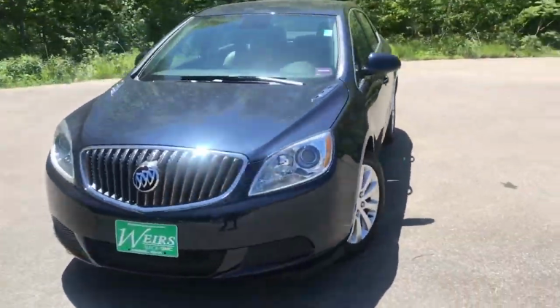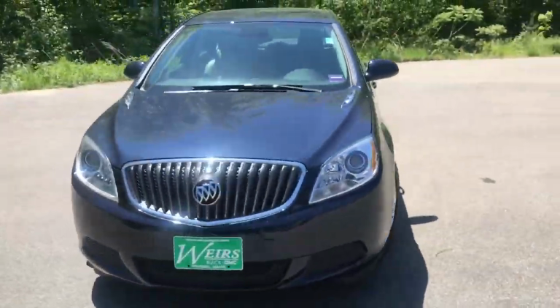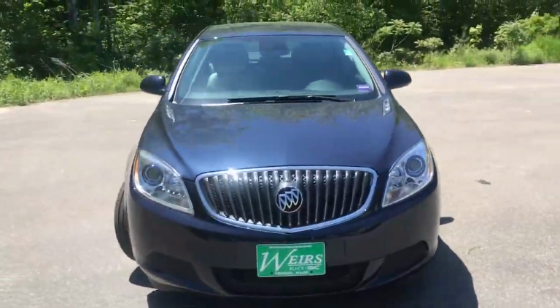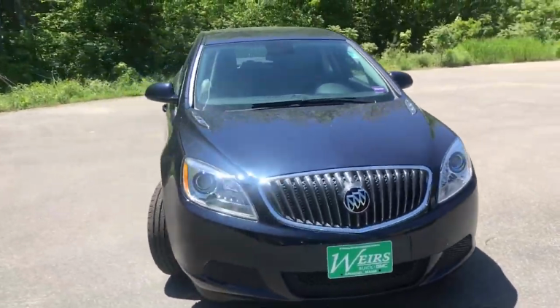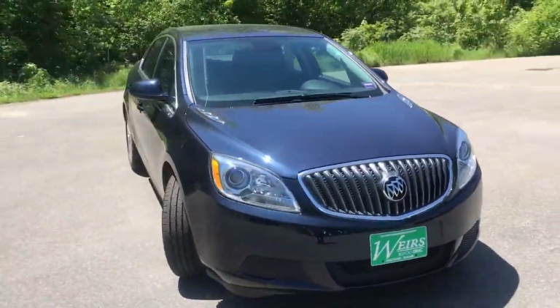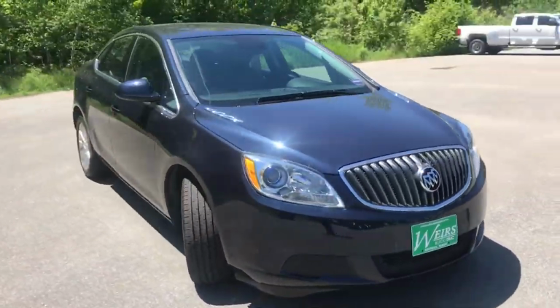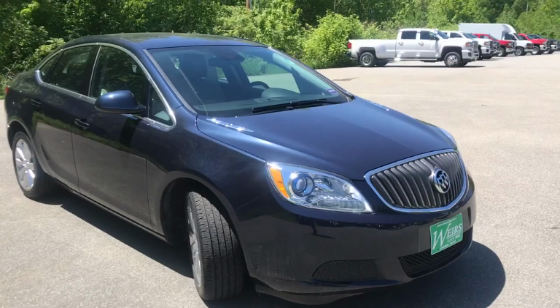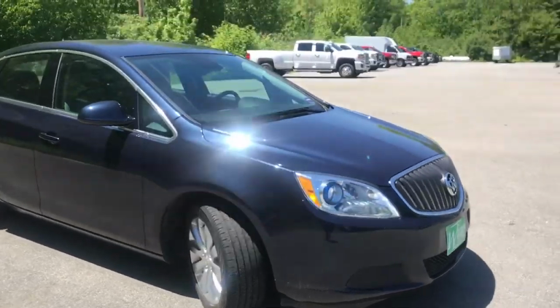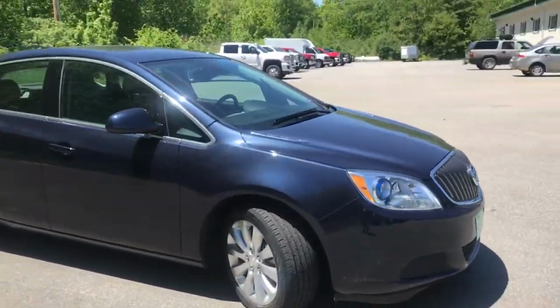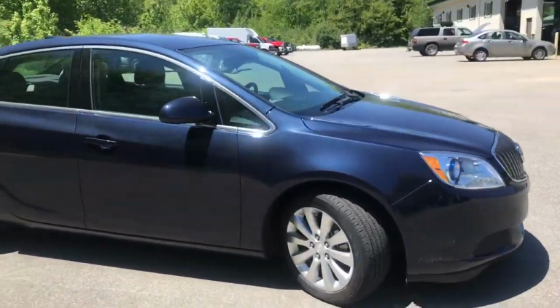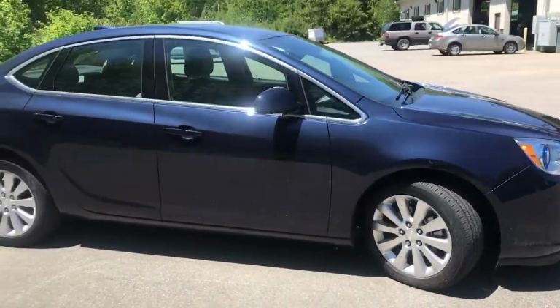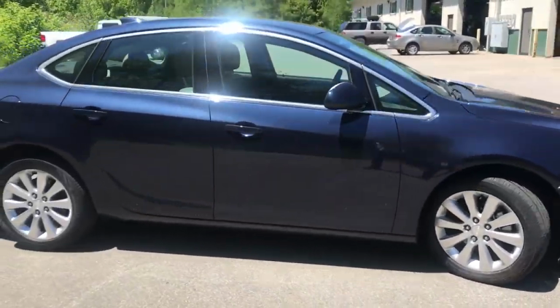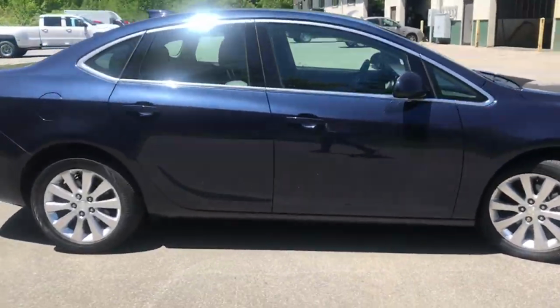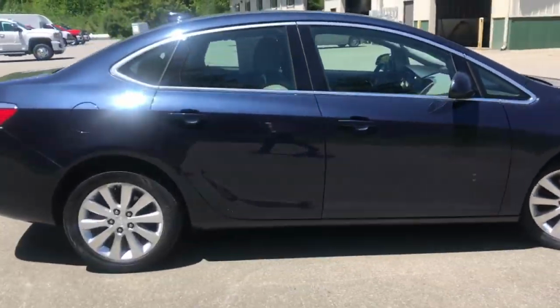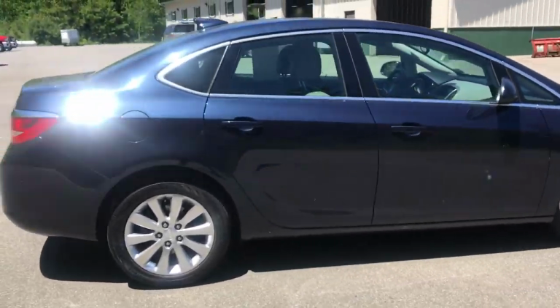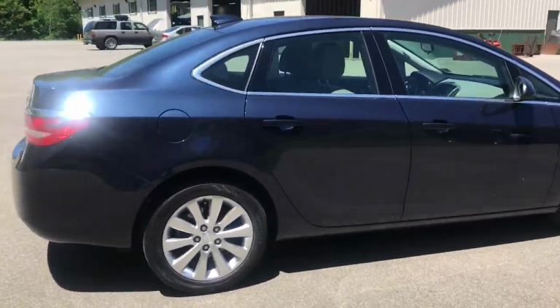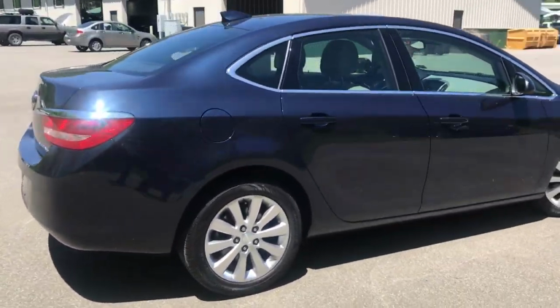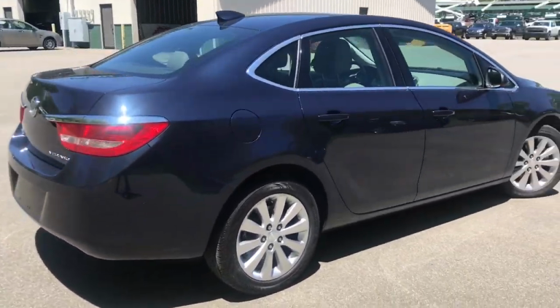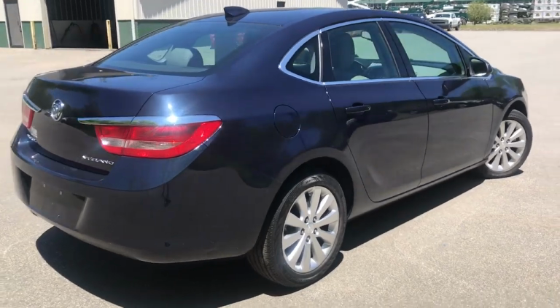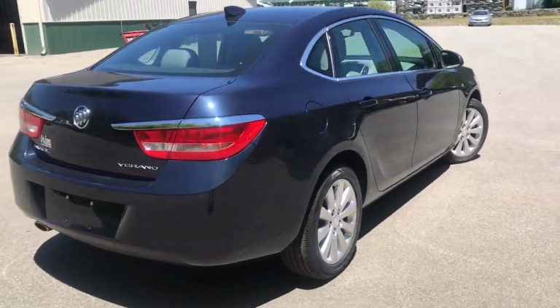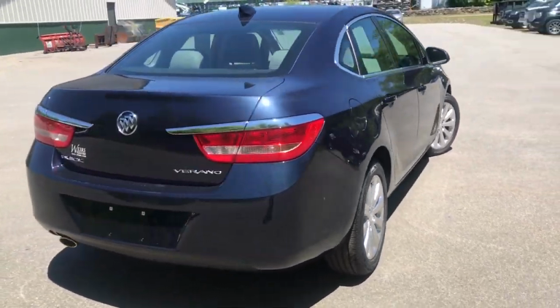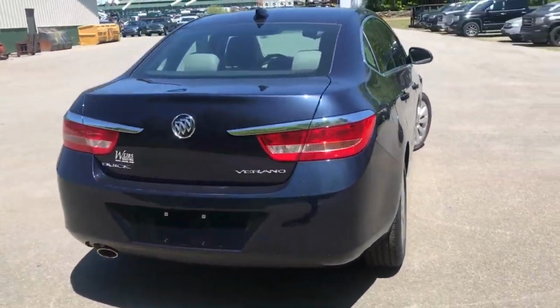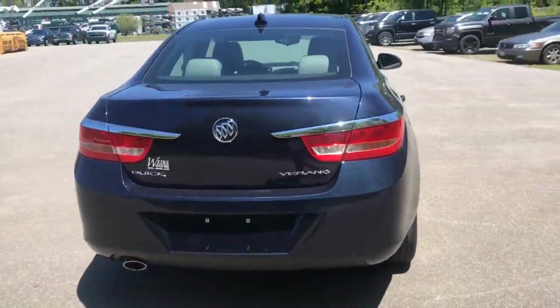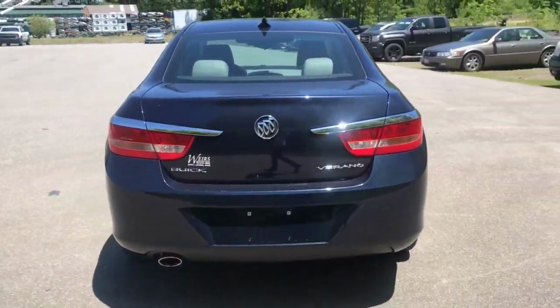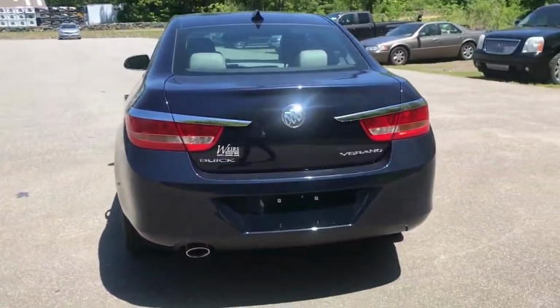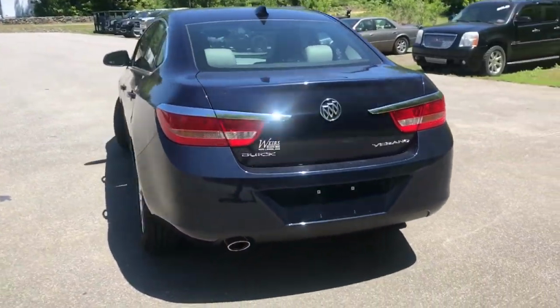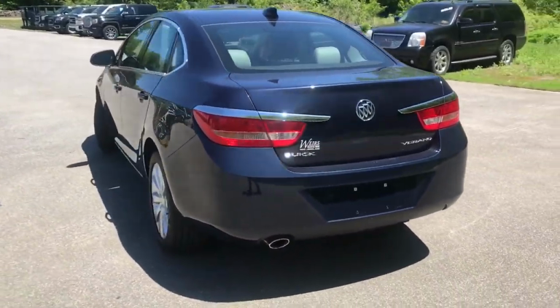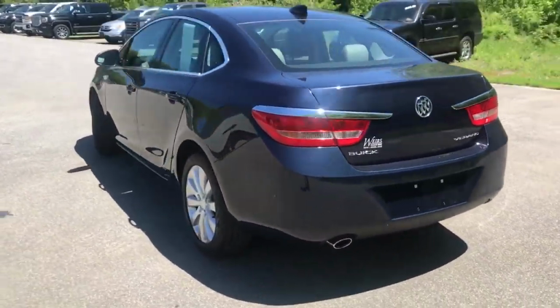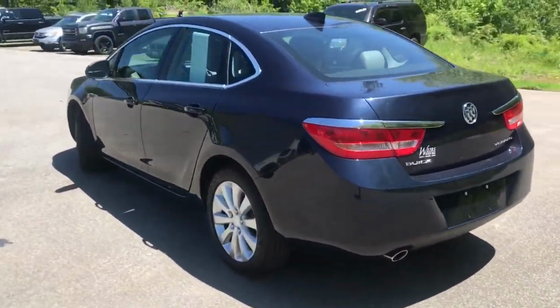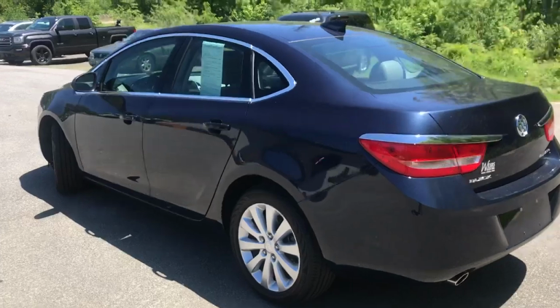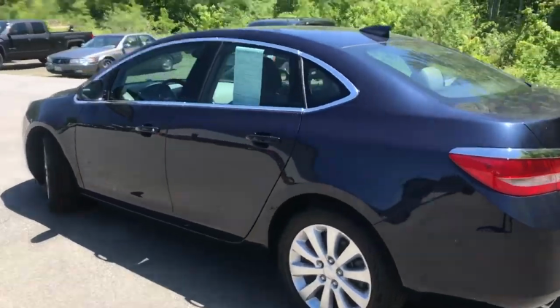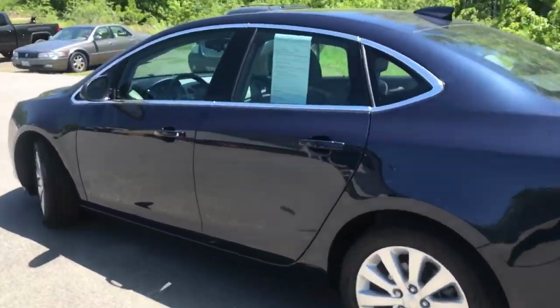Good afternoon over here at Wears Buick GMC Route 1 in Arundel, Maine. Just wanted to do a quick walk-around video of this 2016 Buick Verano that we have here on the lot. It is available. It's got a little over 11,000 miles on it.